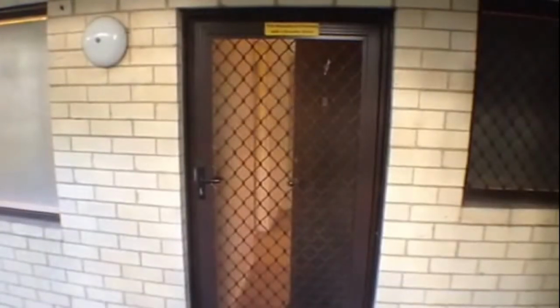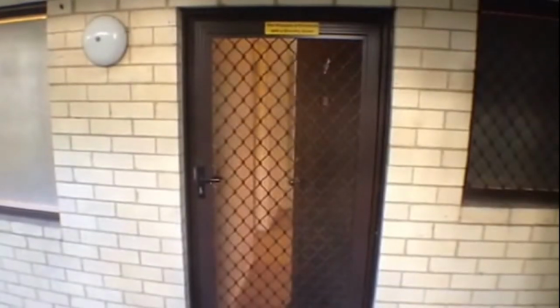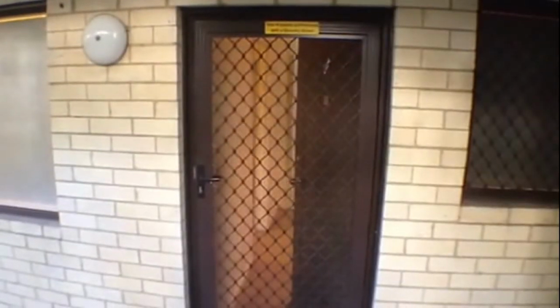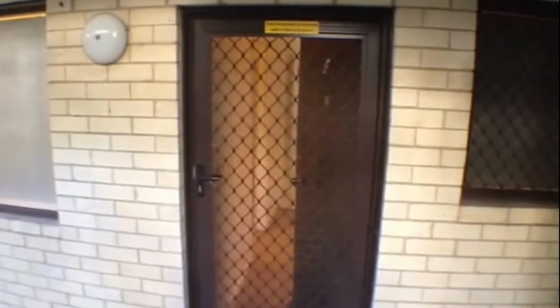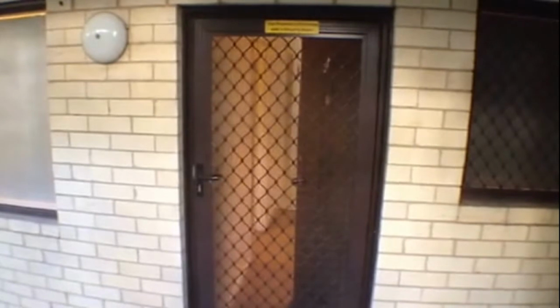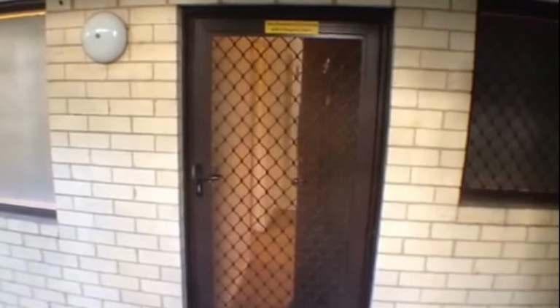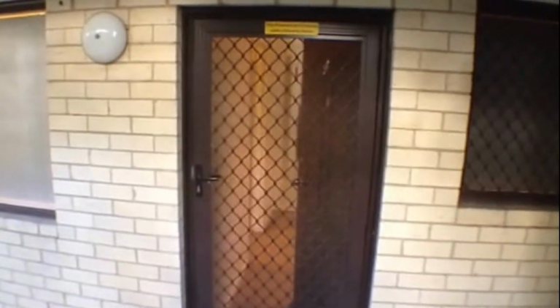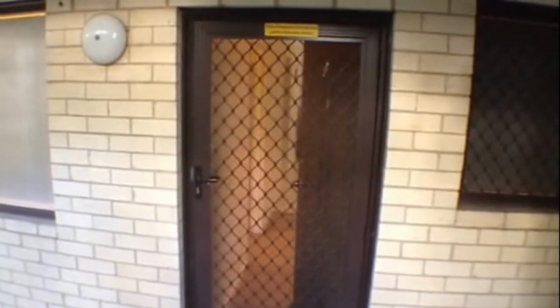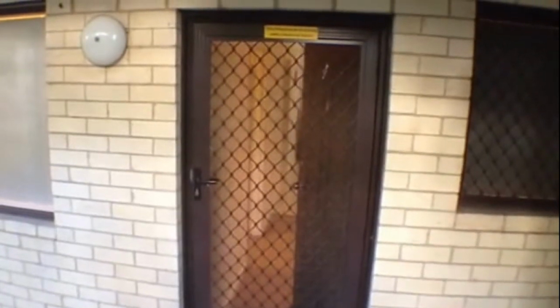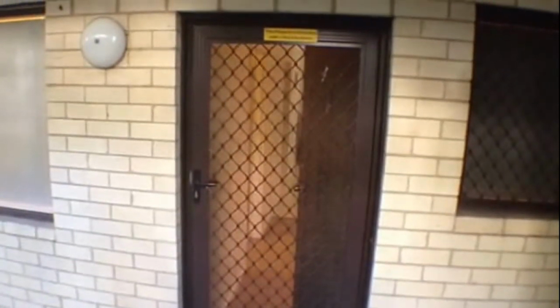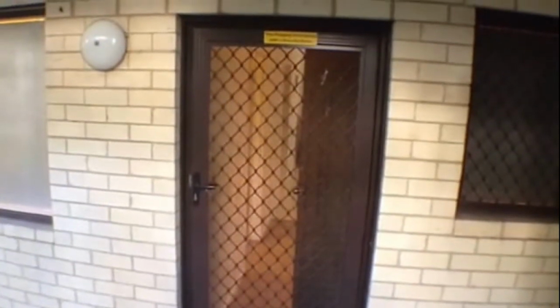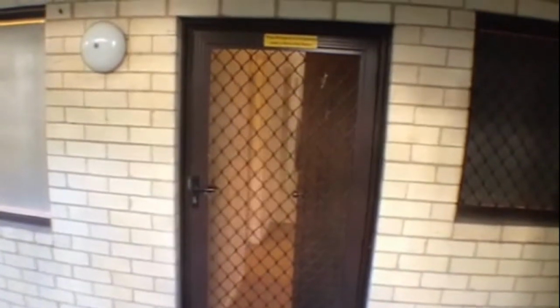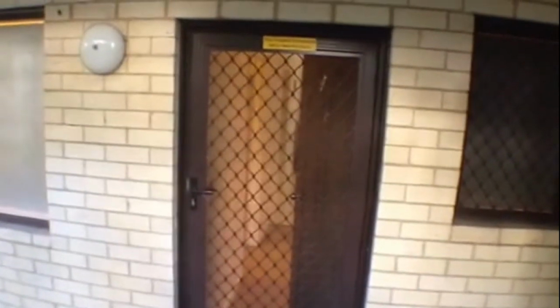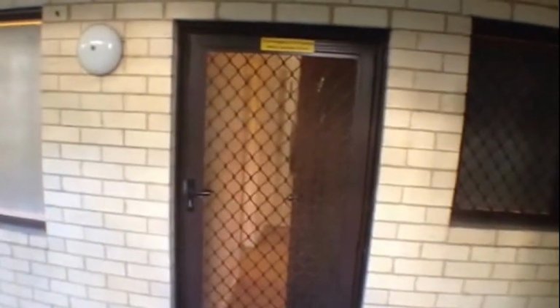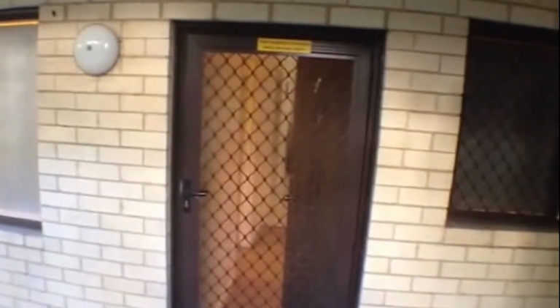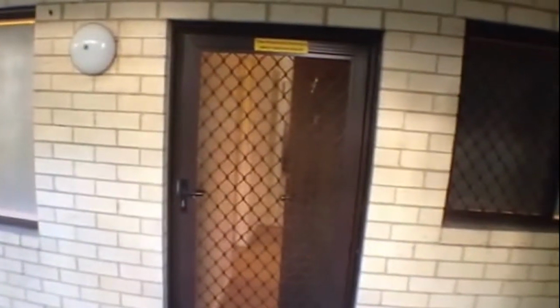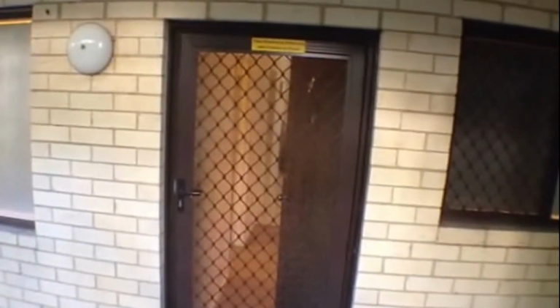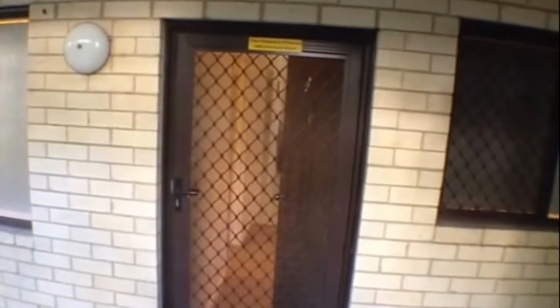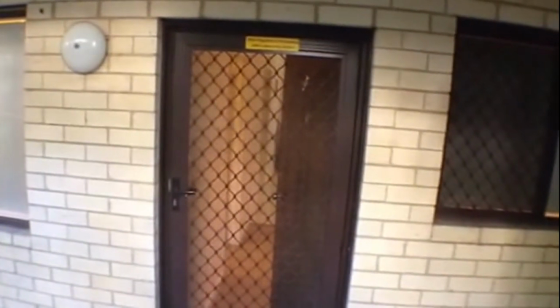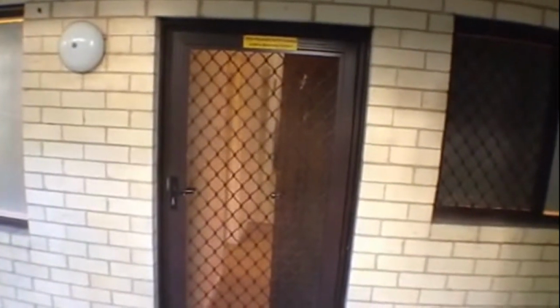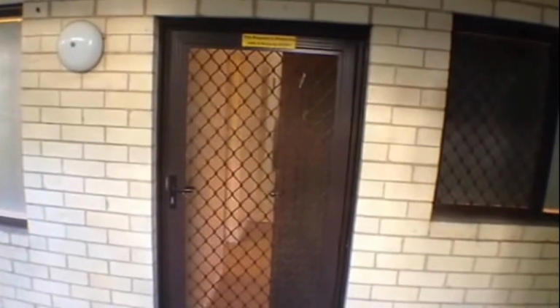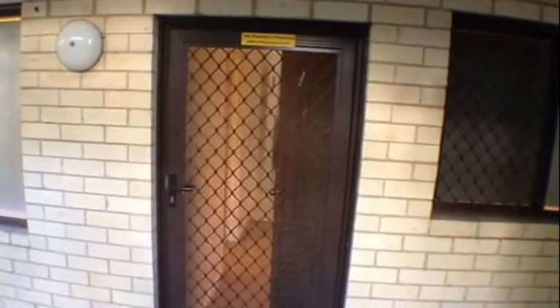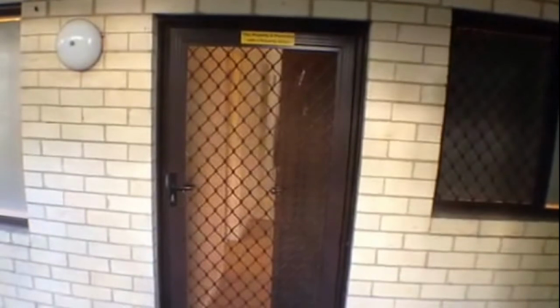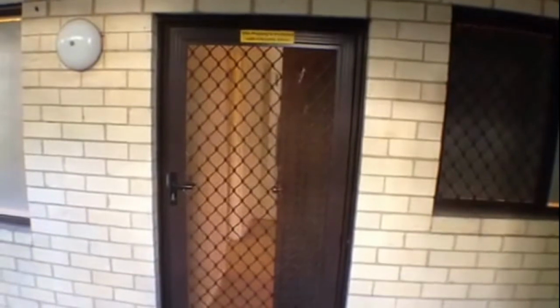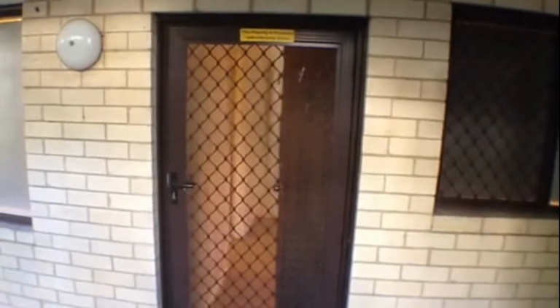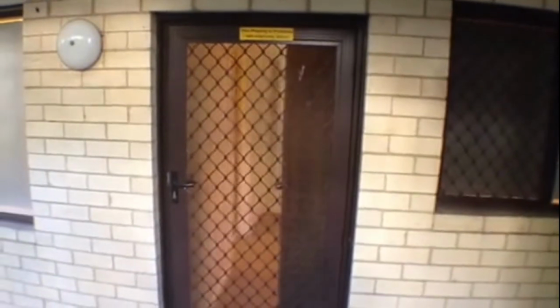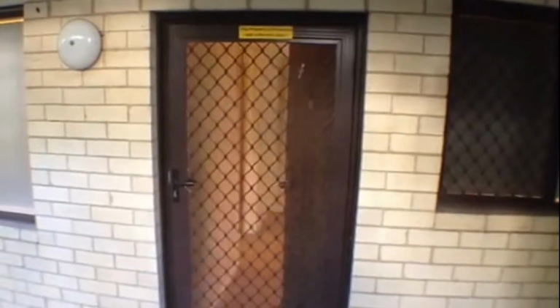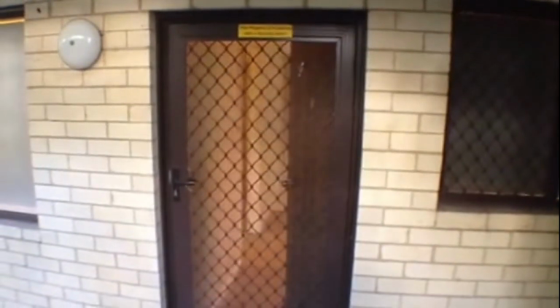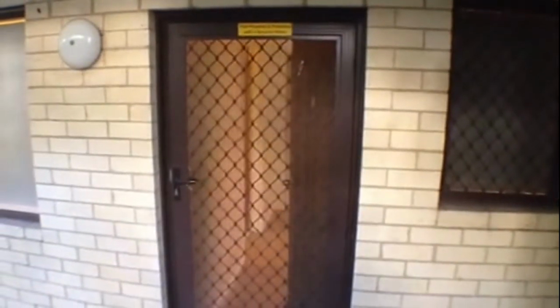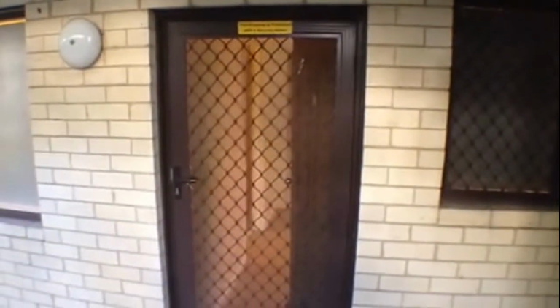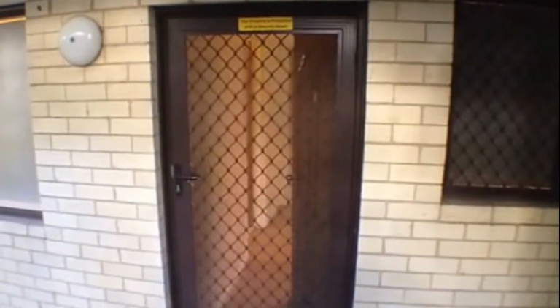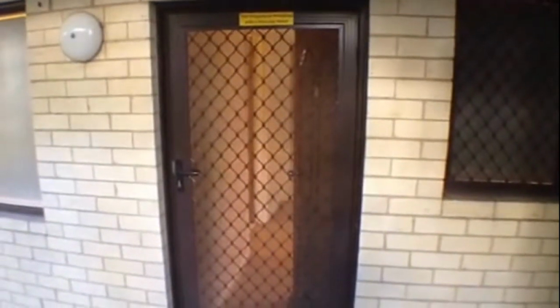Hi, my name is Wendy and I'm from M Residential. Today we're at 16/2 Brighton Road in Rivervale and I'm just going to take you on a video walkthrough of the property.